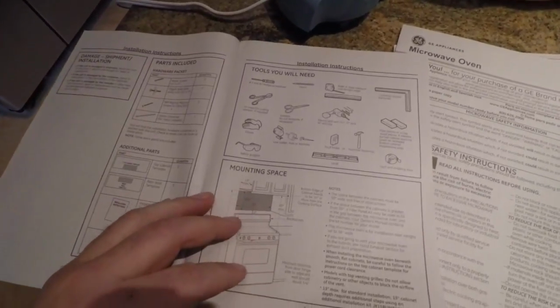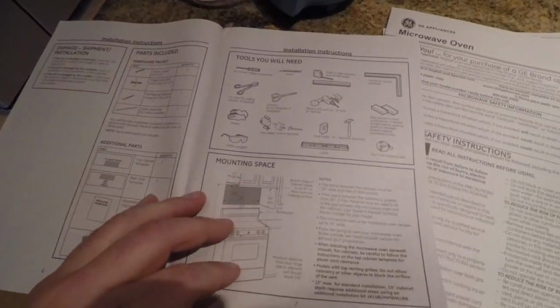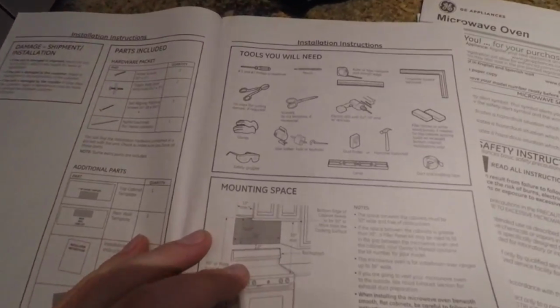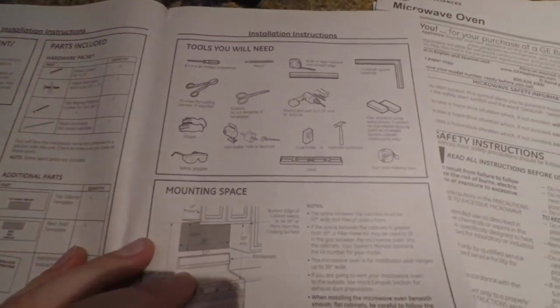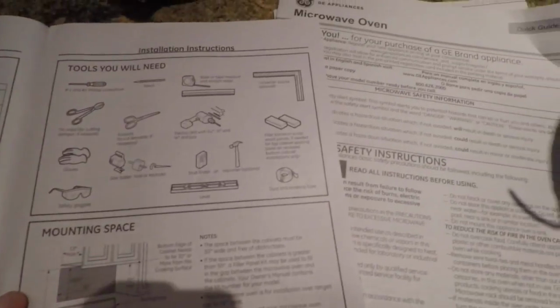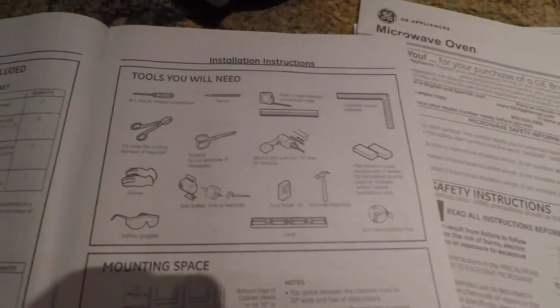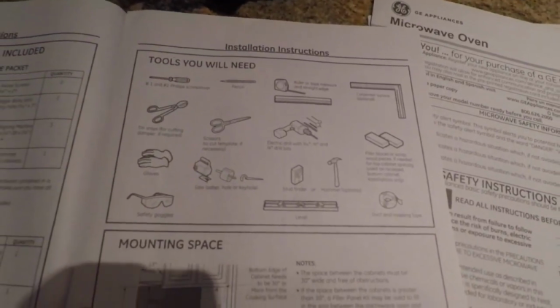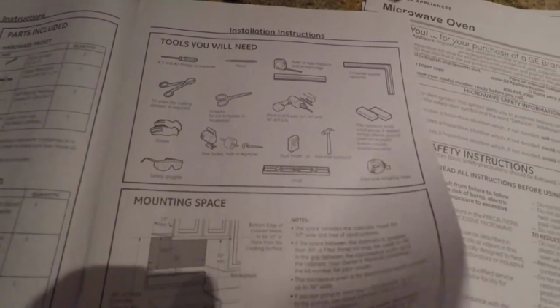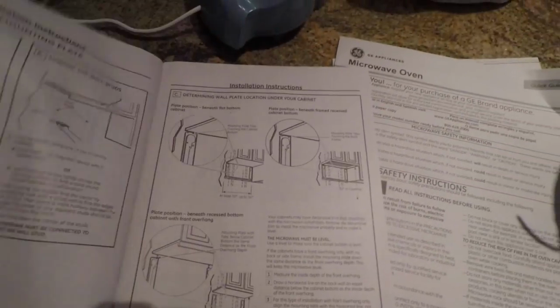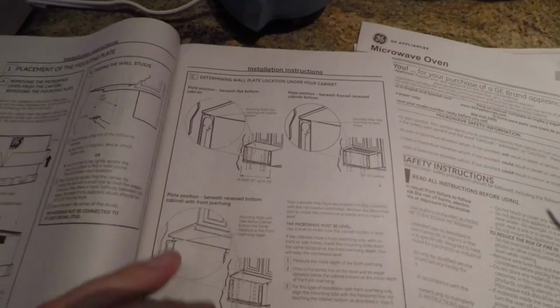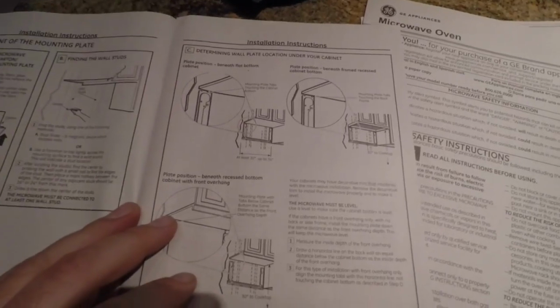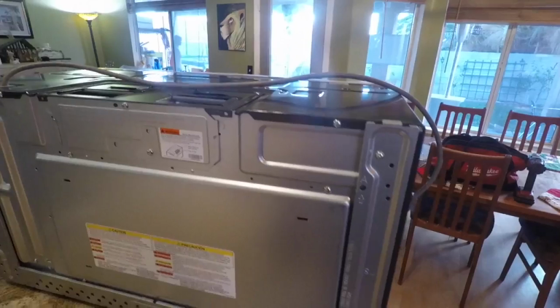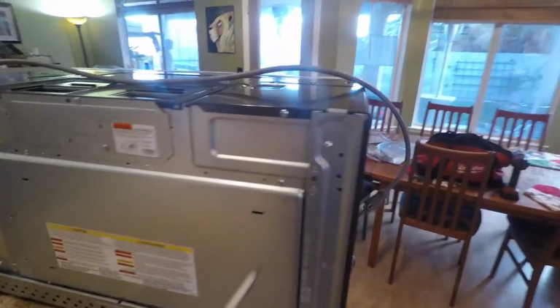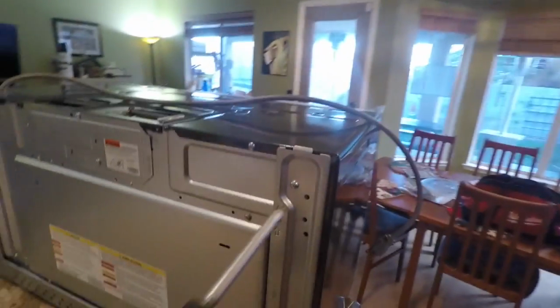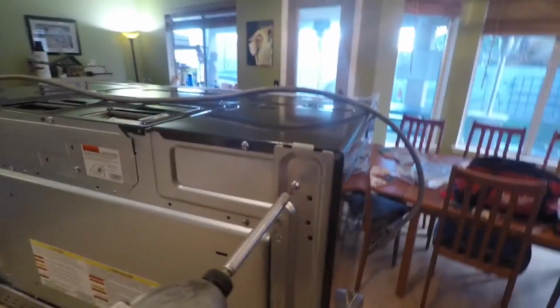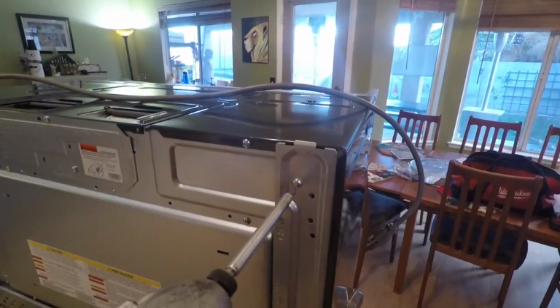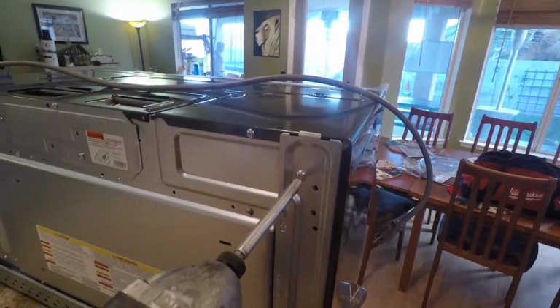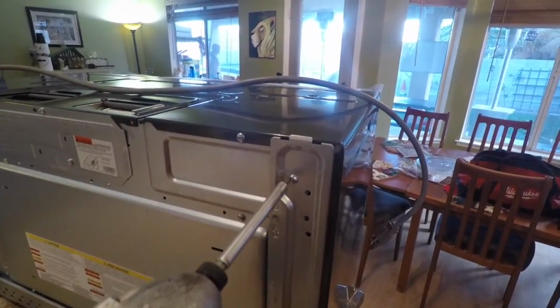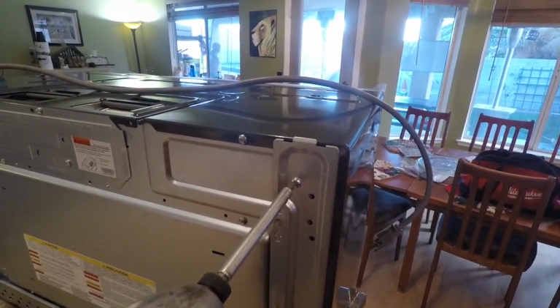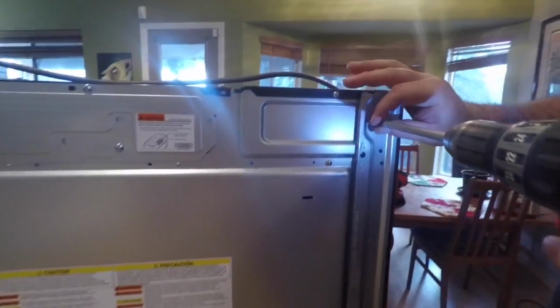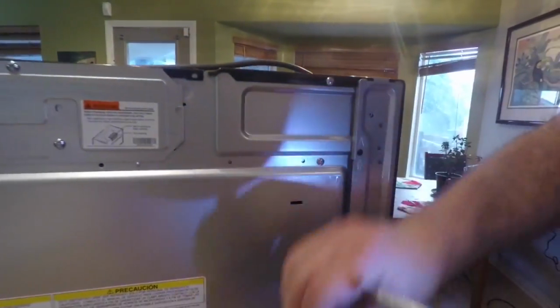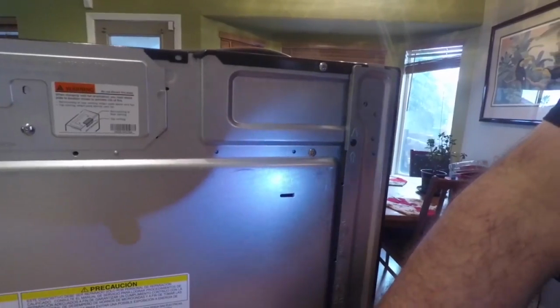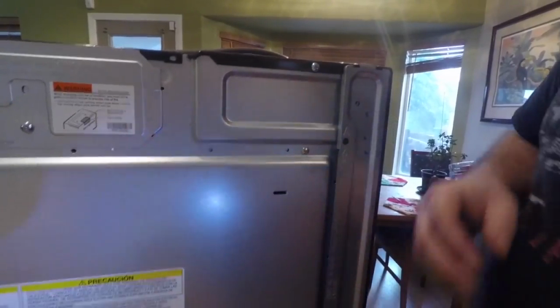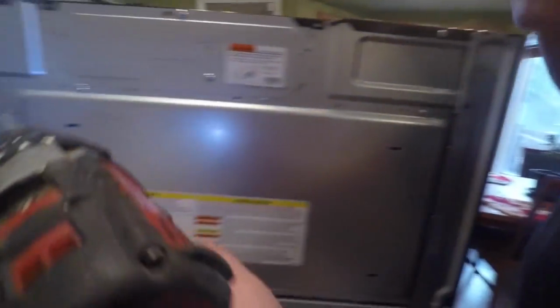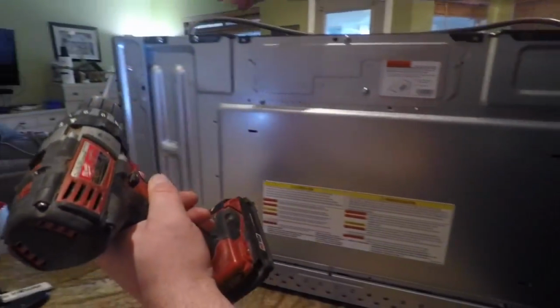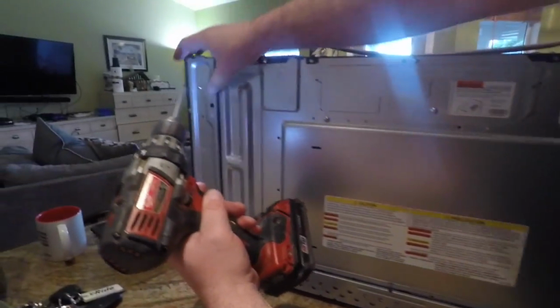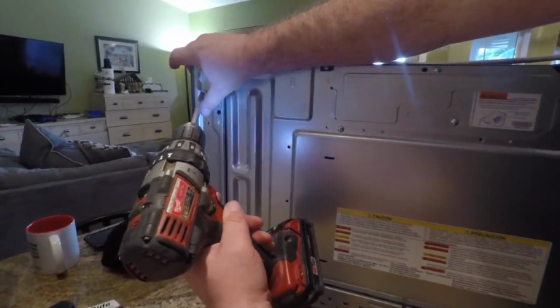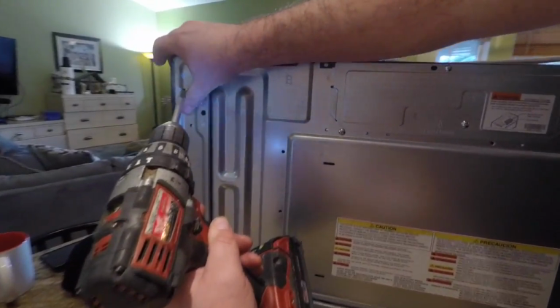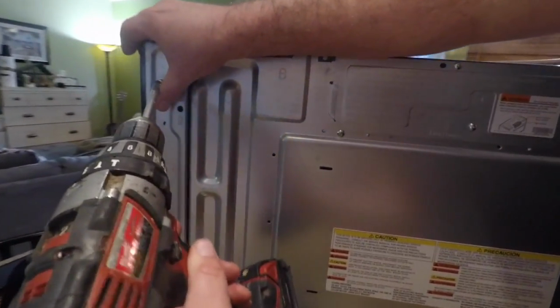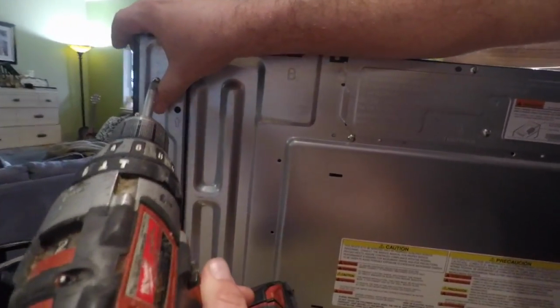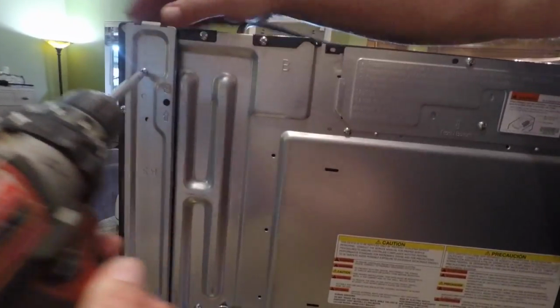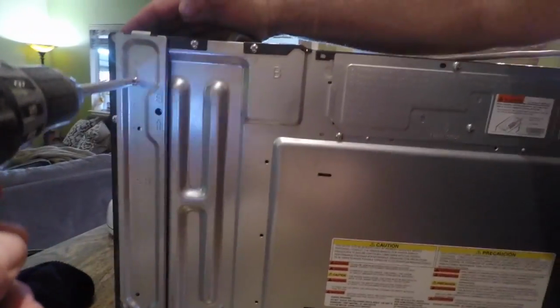Safety glasses — what you'll need. Drill, all this stuff. I have it all. You have to remove the bracket in the back. One screw here. Use your retaining screws to keep the bracket on — for shipping only.